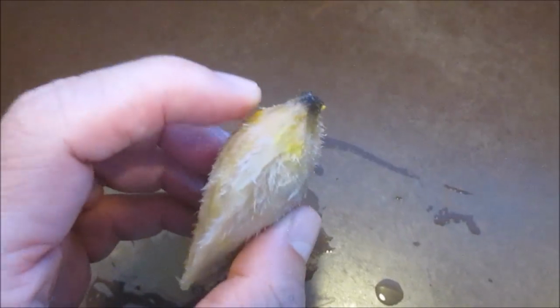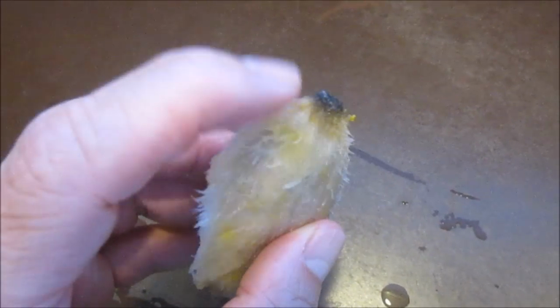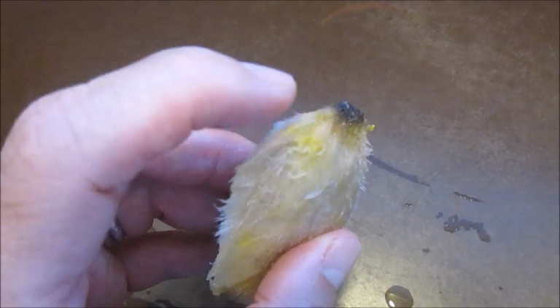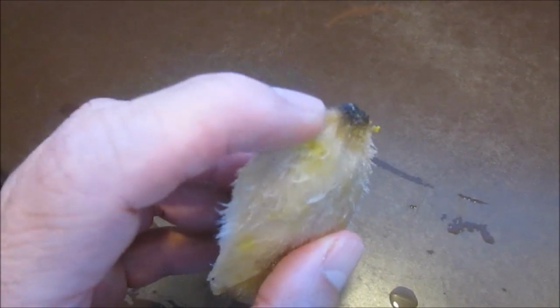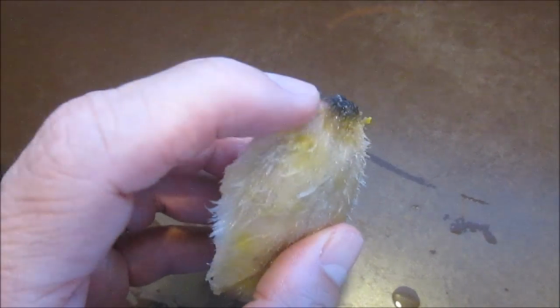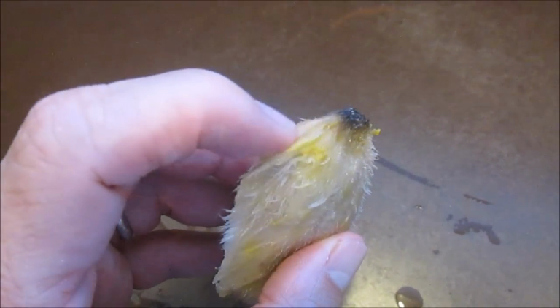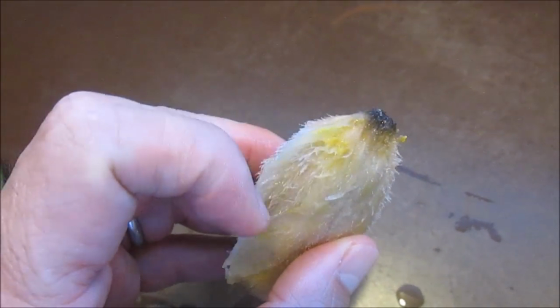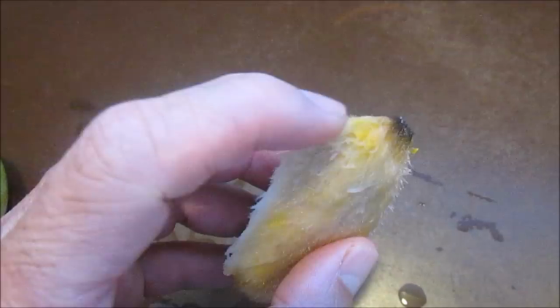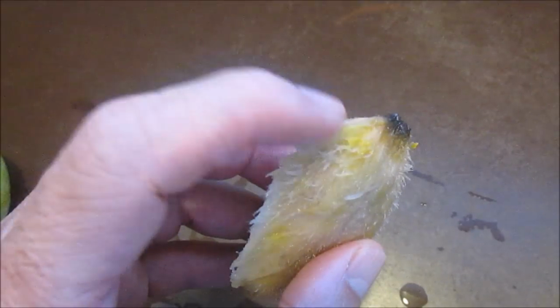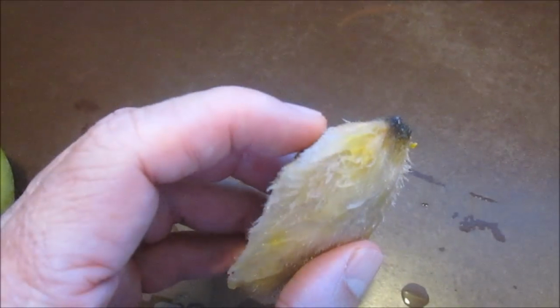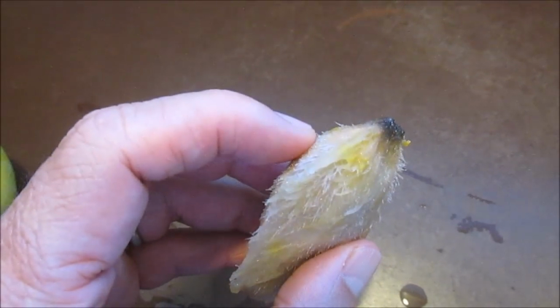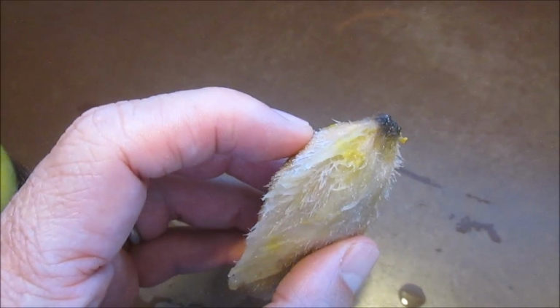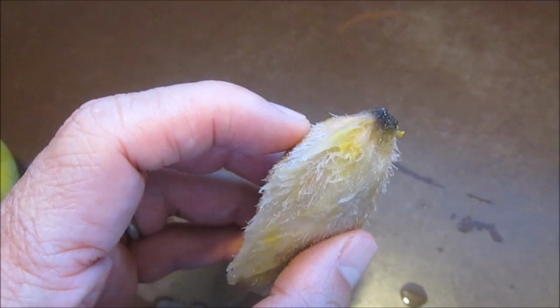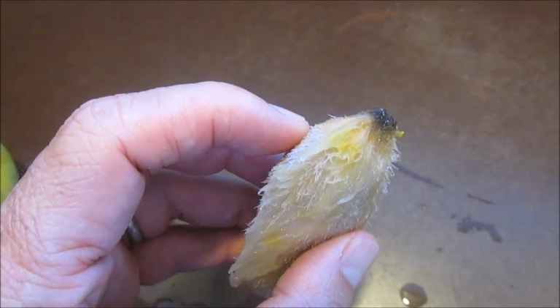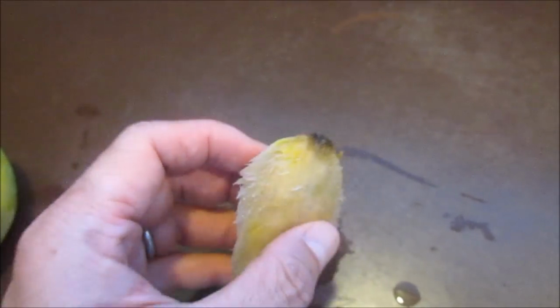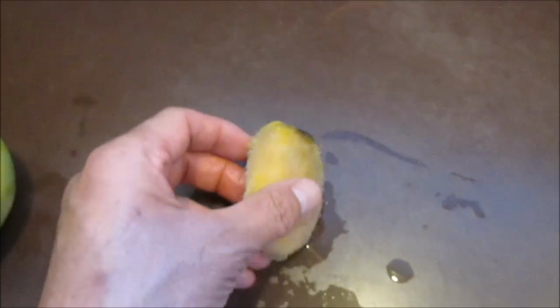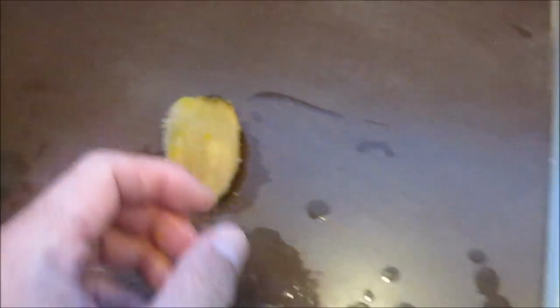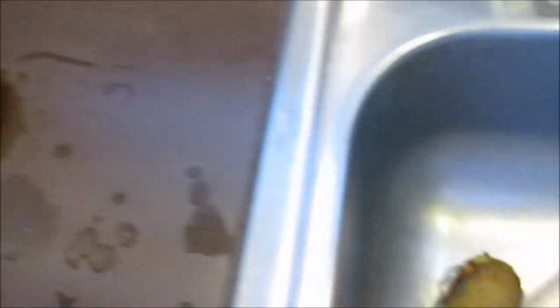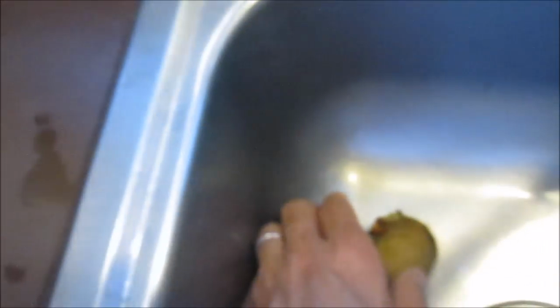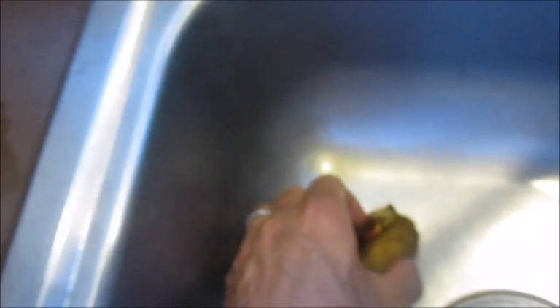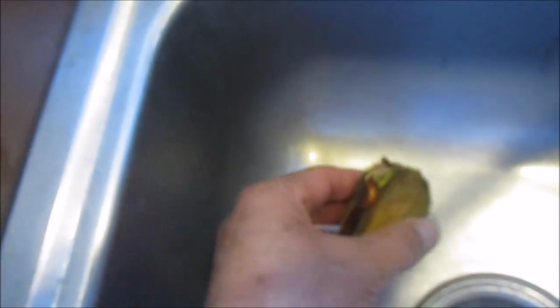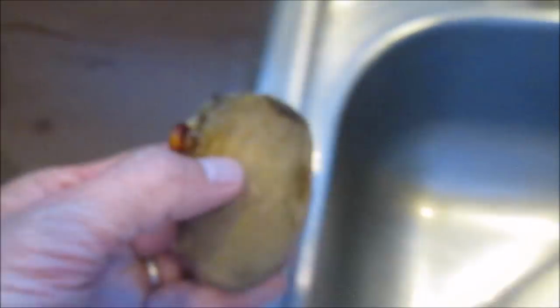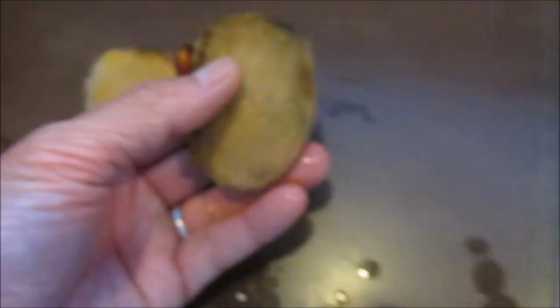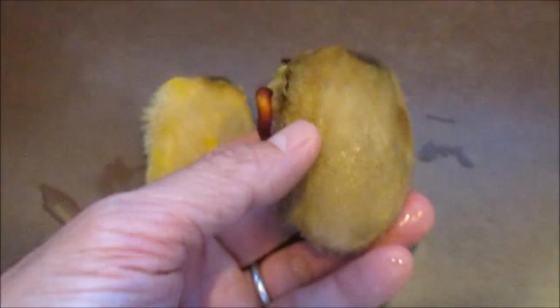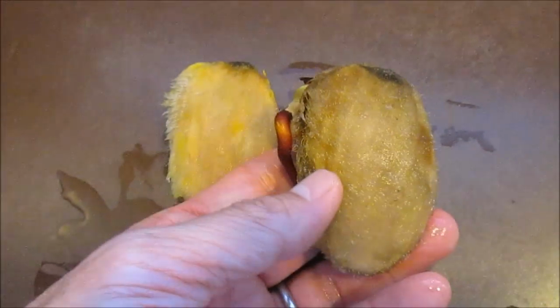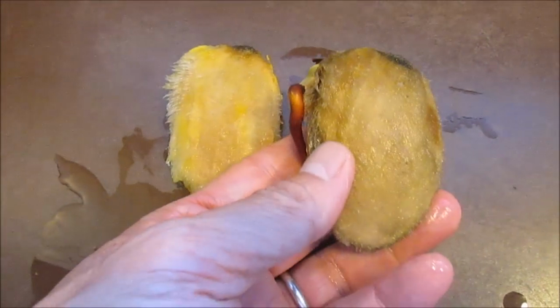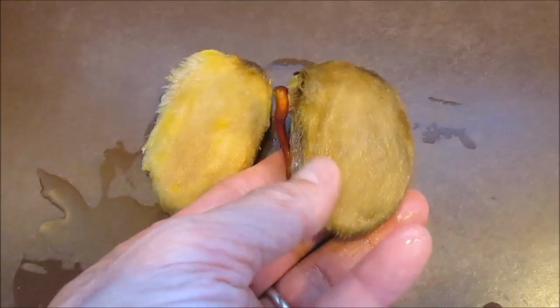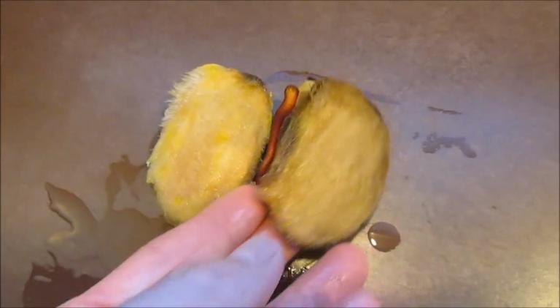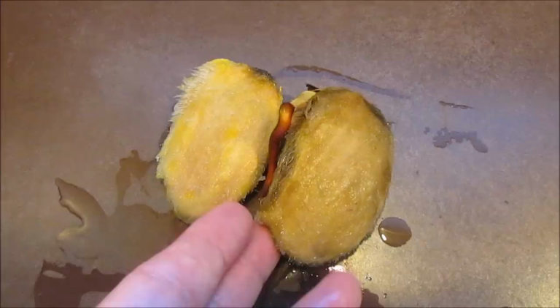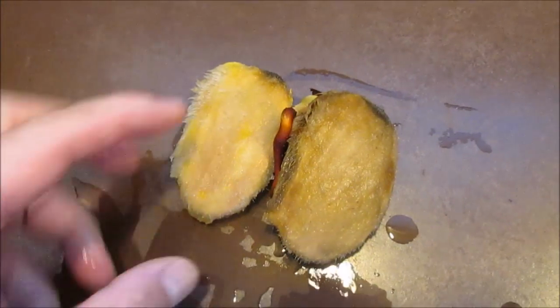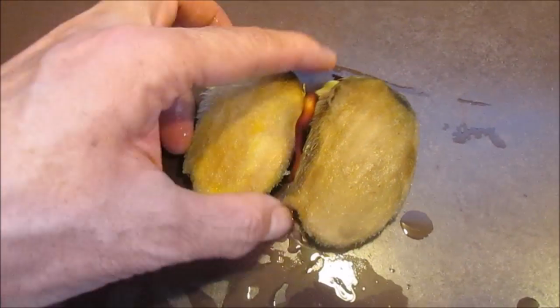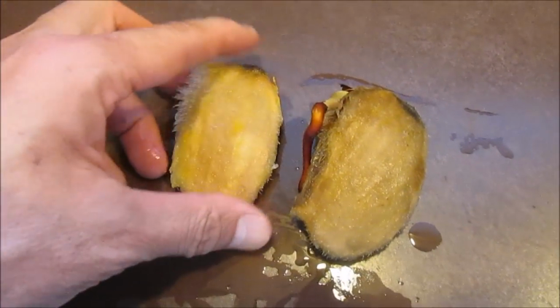On the more fibrous edge of the seed, closer to the top near the stem is where the husk will split when the seed starts to germinate. Here's a seed that started to germinate after I kept it moist for a week by splashing water on it twice a day.